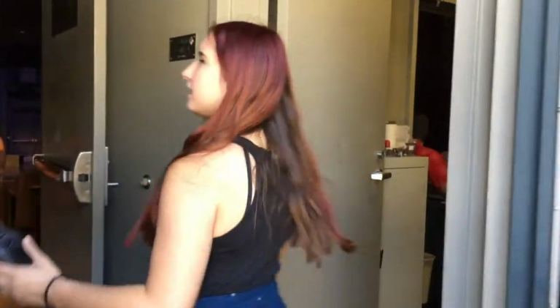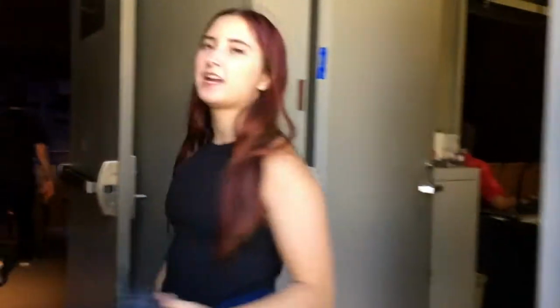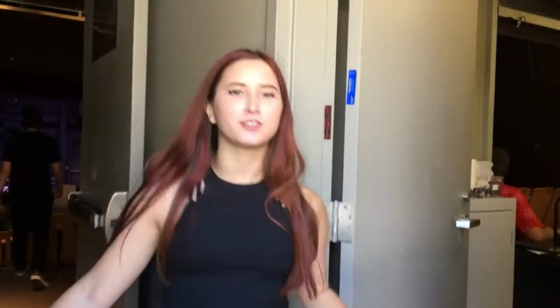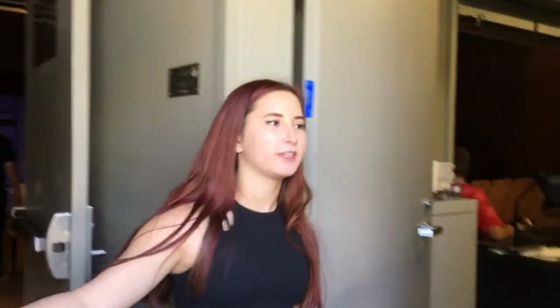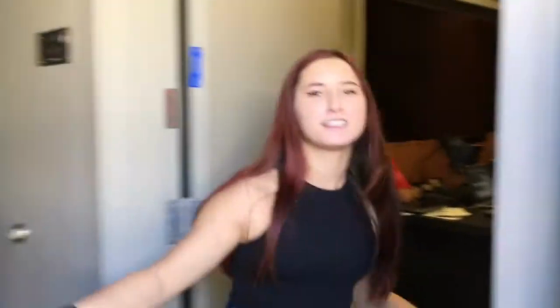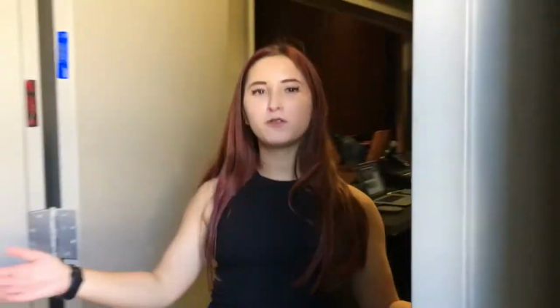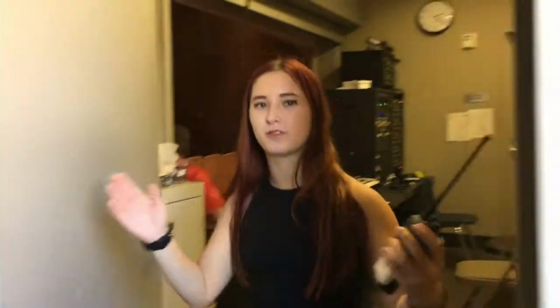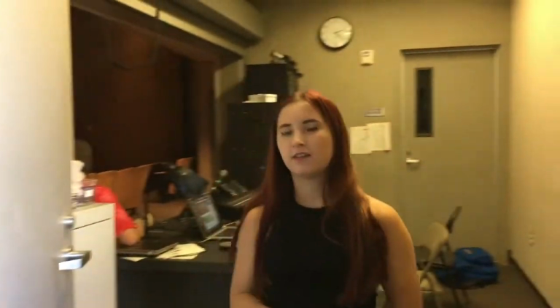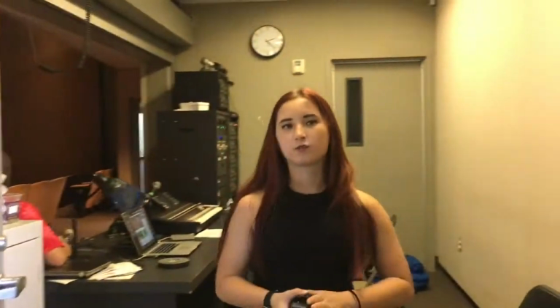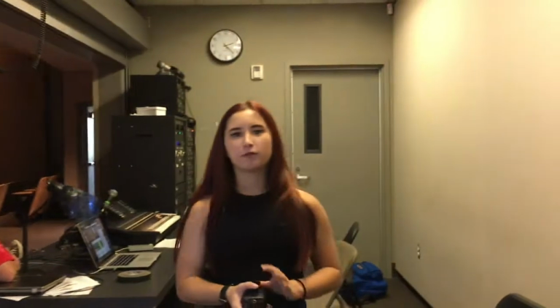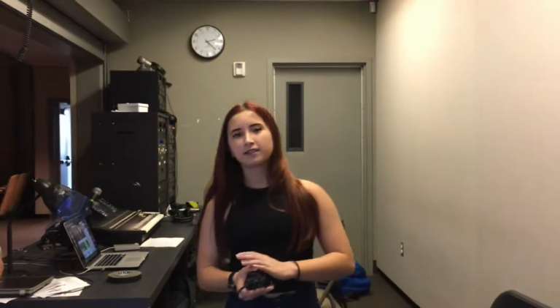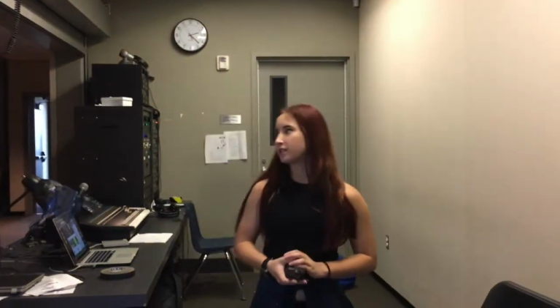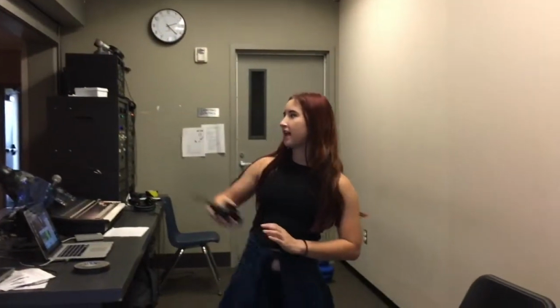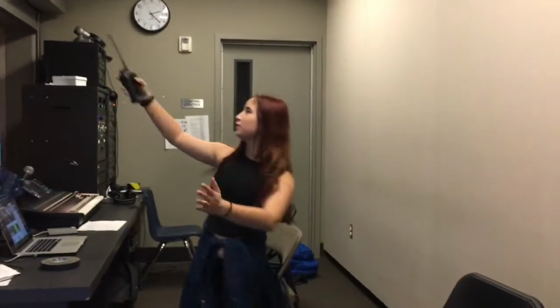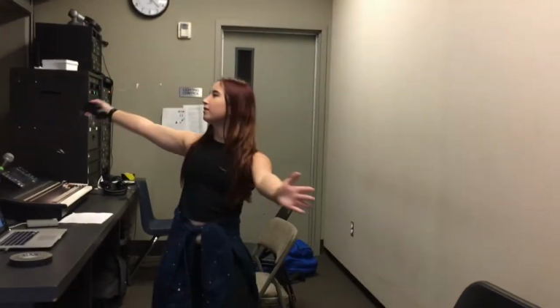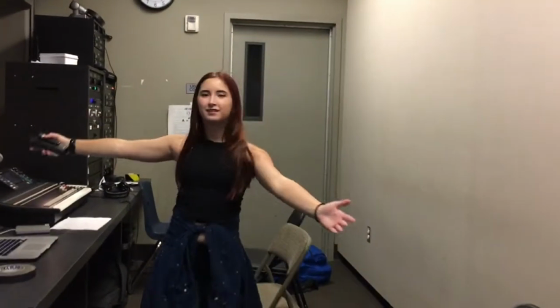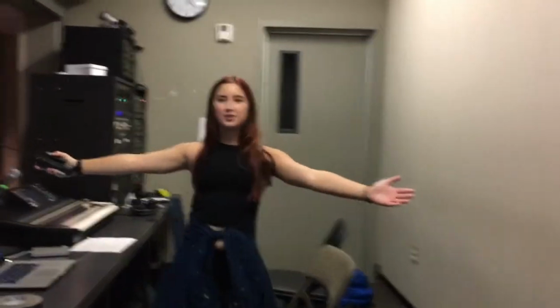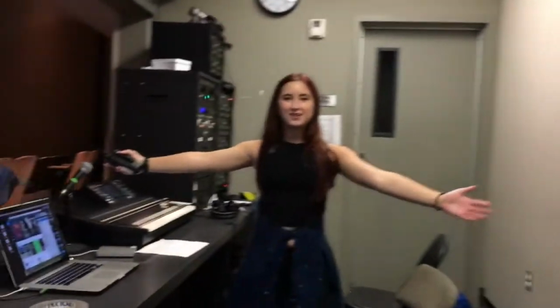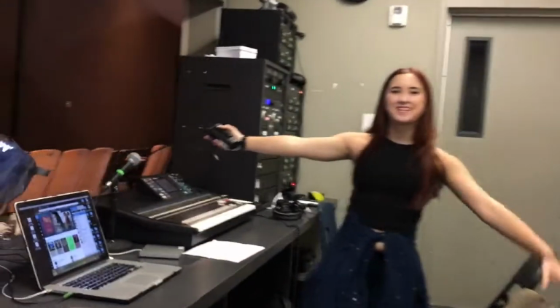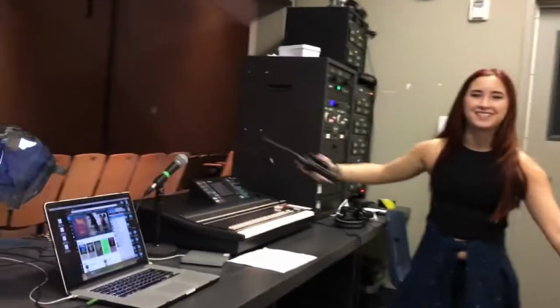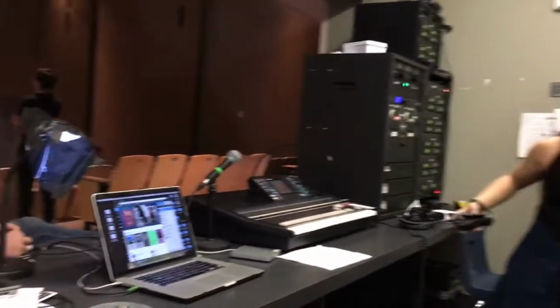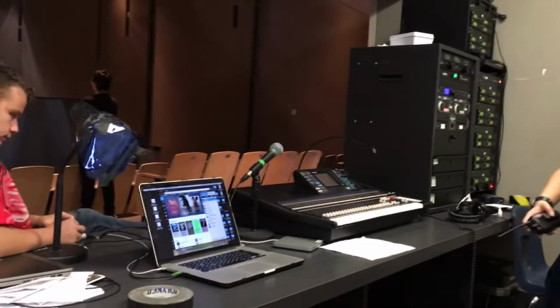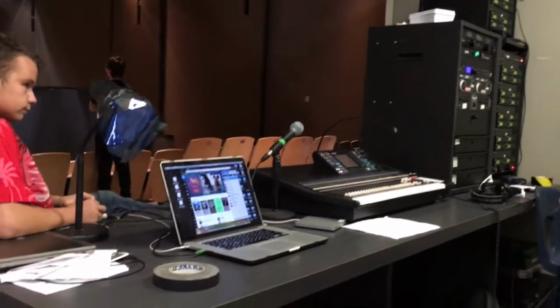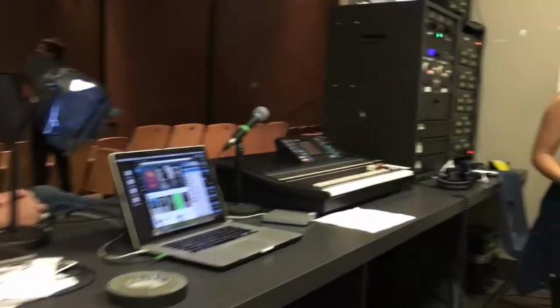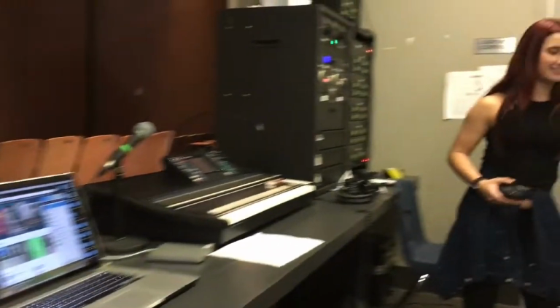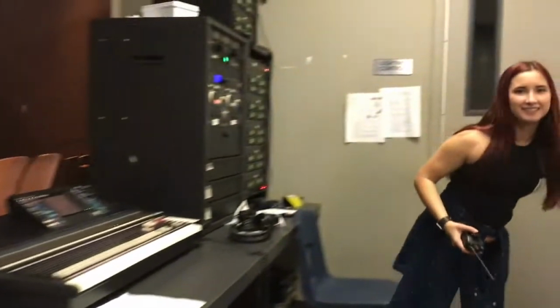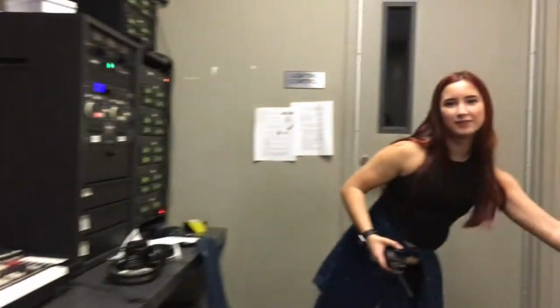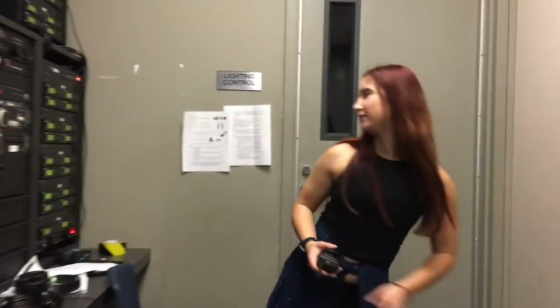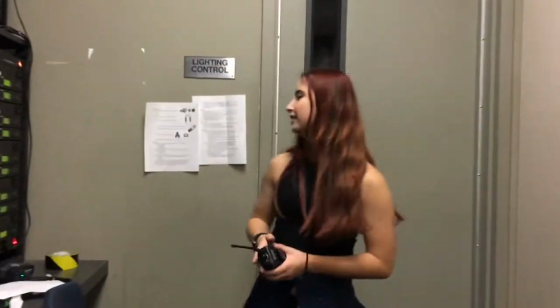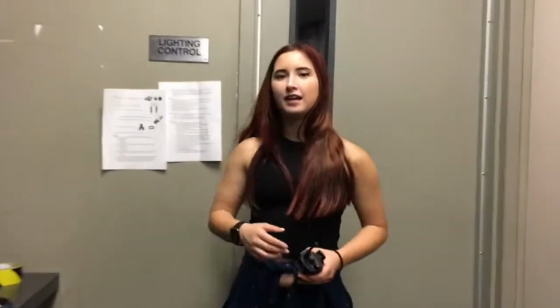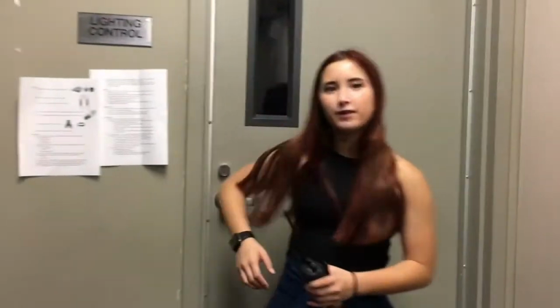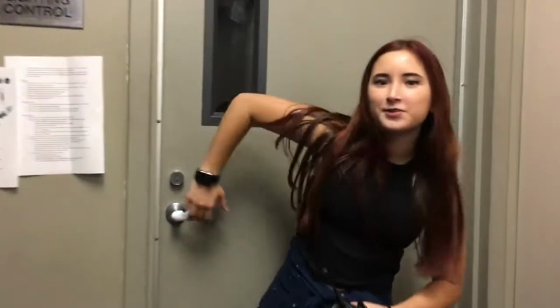So in here, as we turn, there is a sound booth. This is where people mix sound, and since it has an open hall, I'm going to go right through this door.